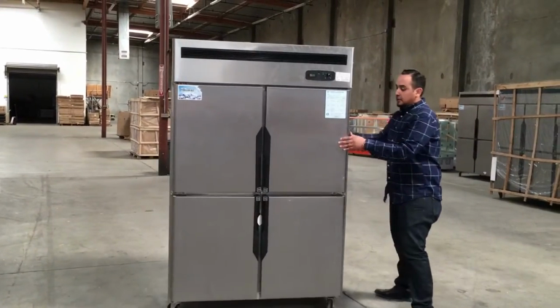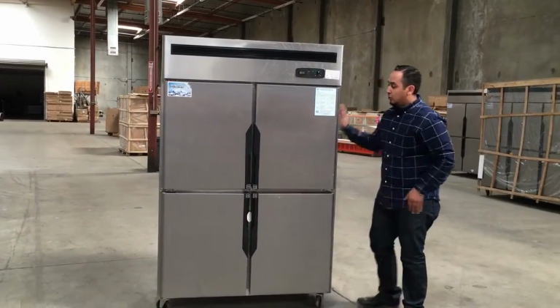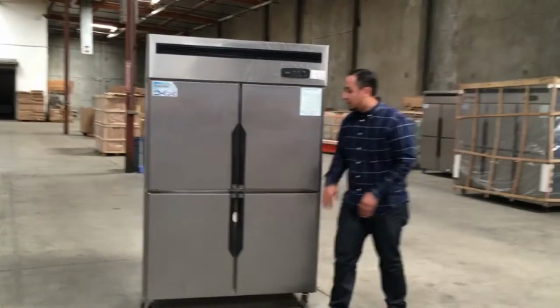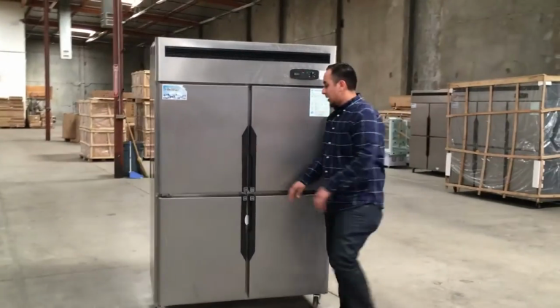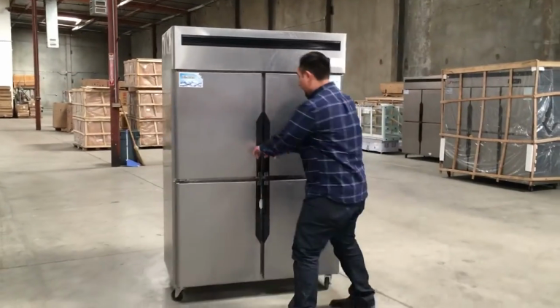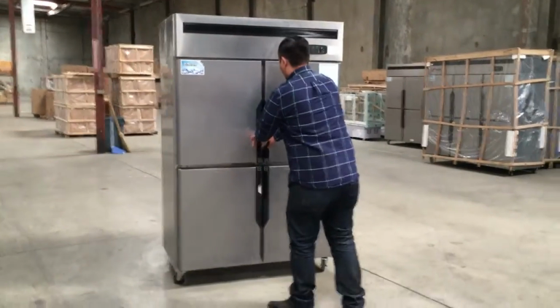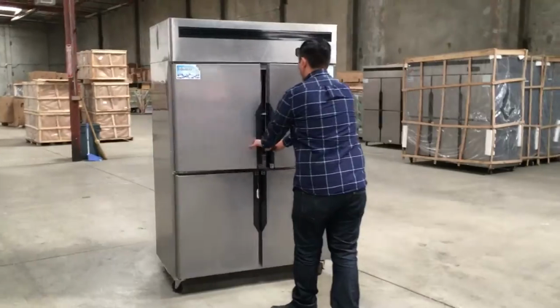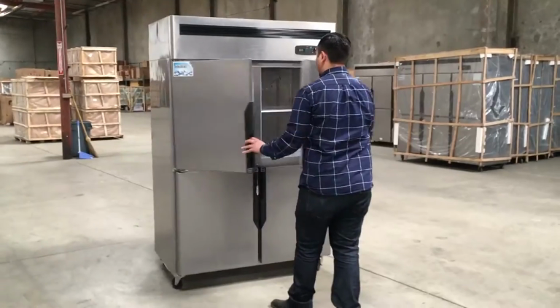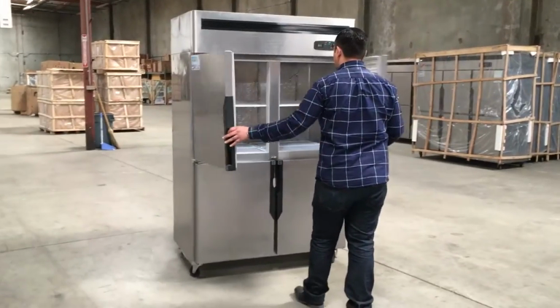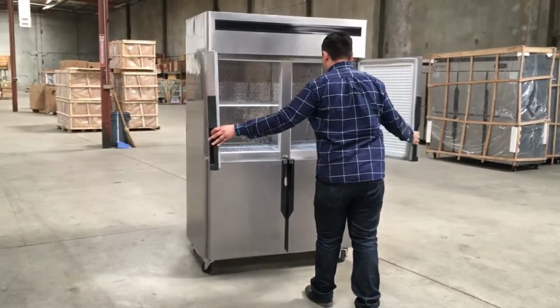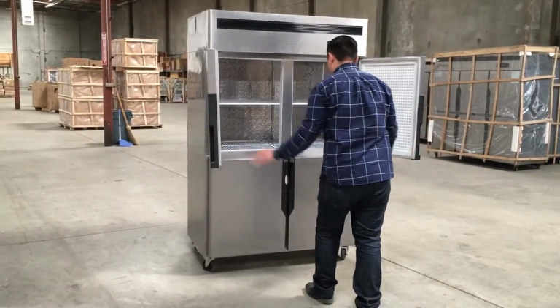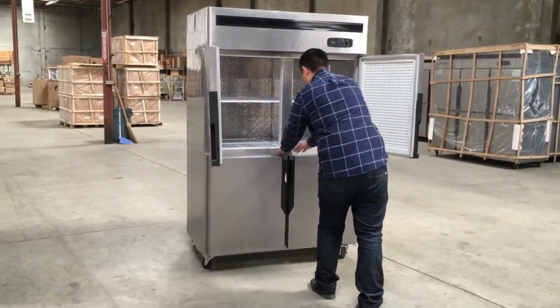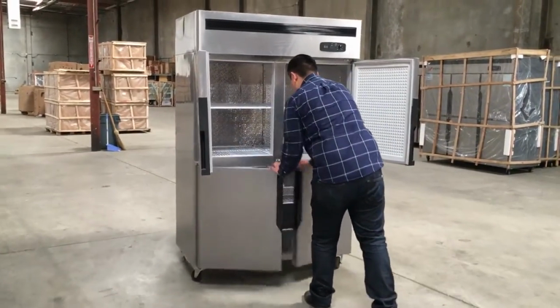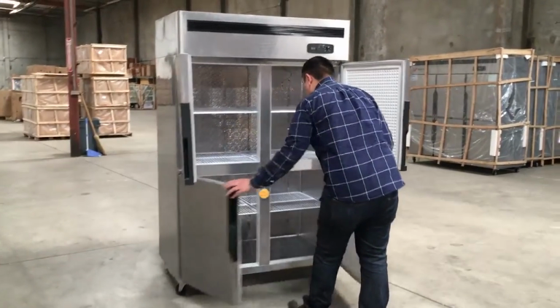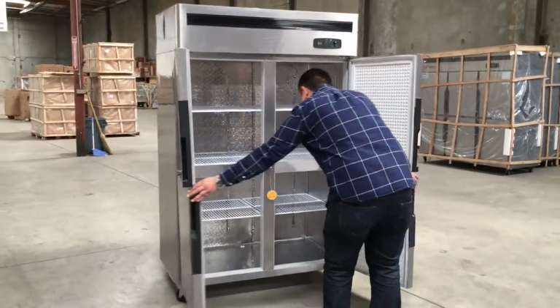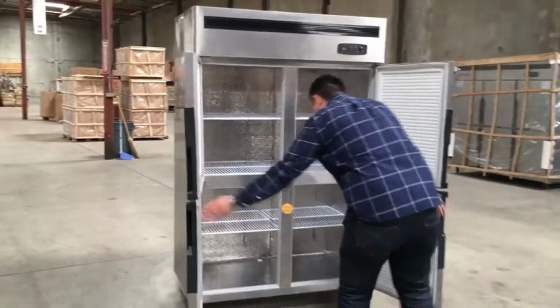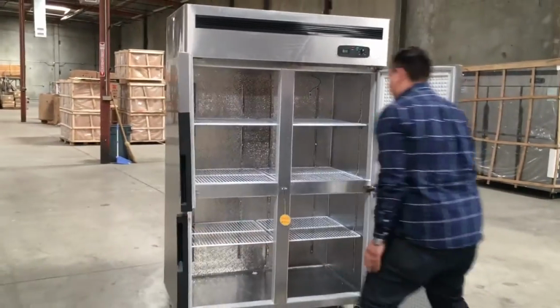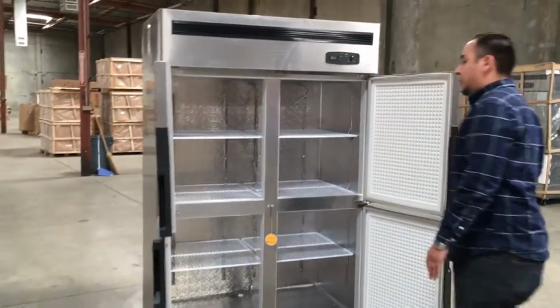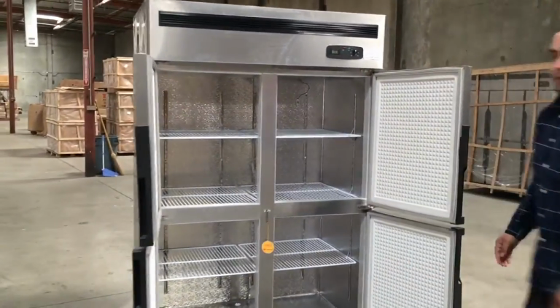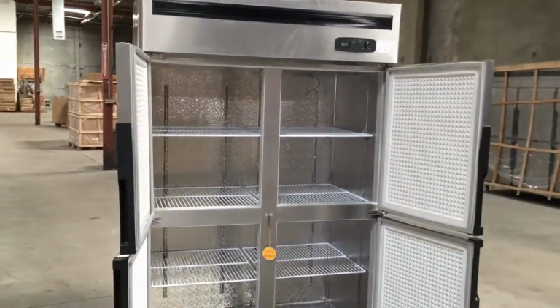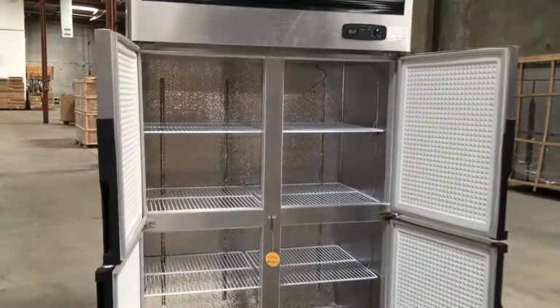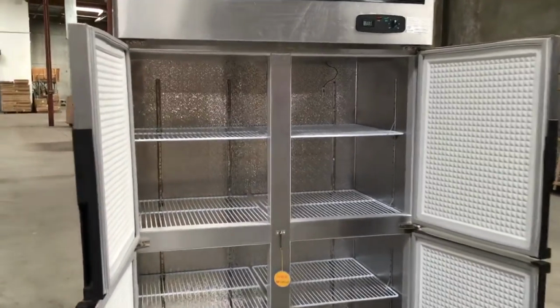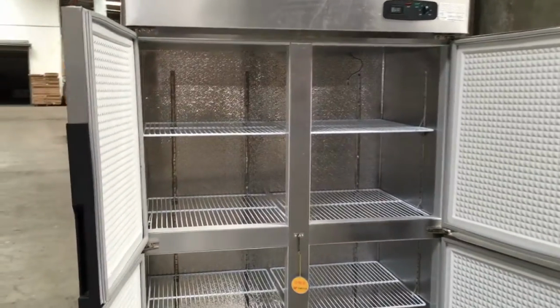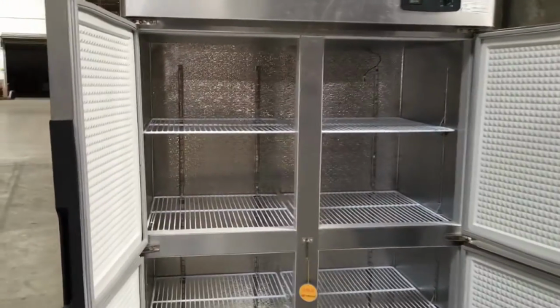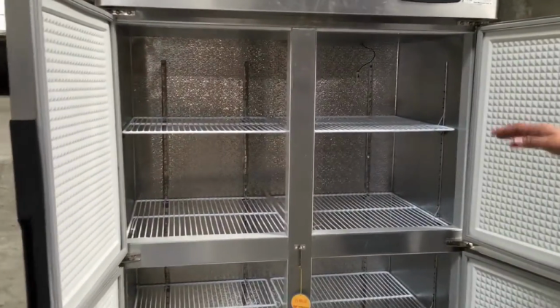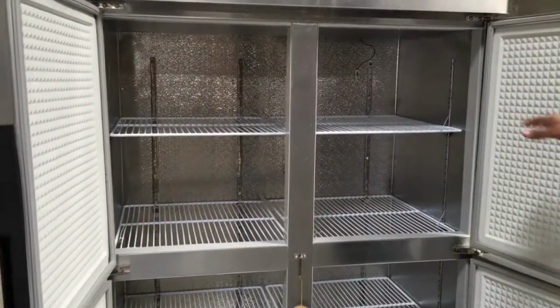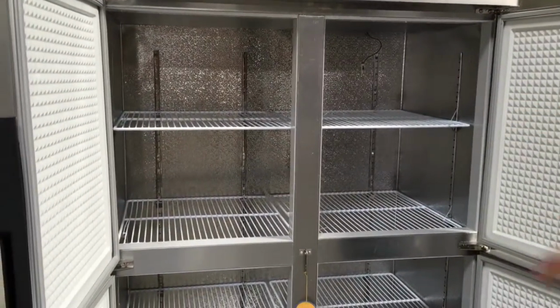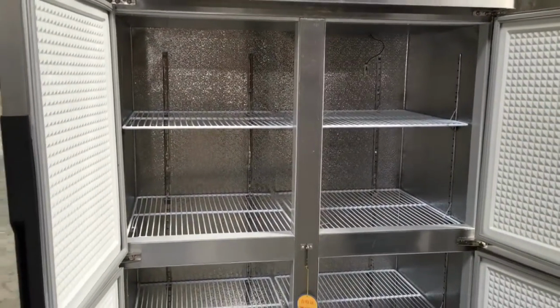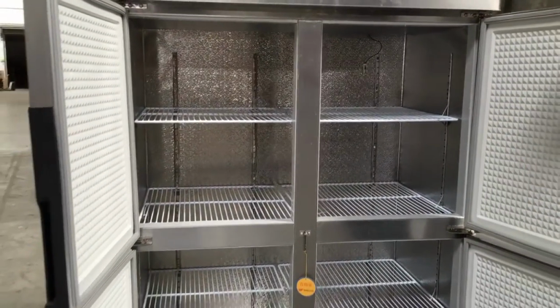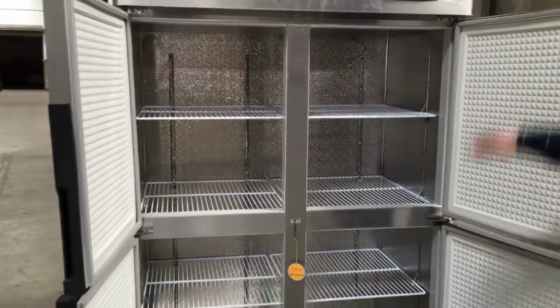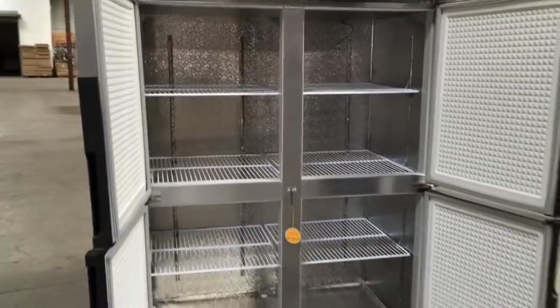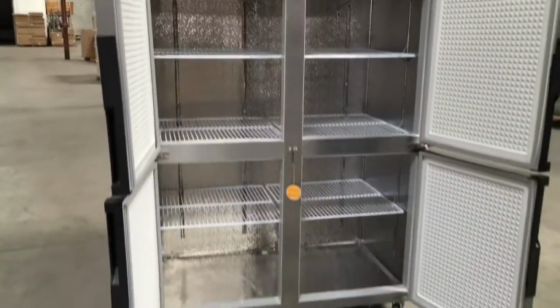I'll show you the inside of this. Really, really nice inside. It has adjustable shelves — you can move them up and down, it's up to you.